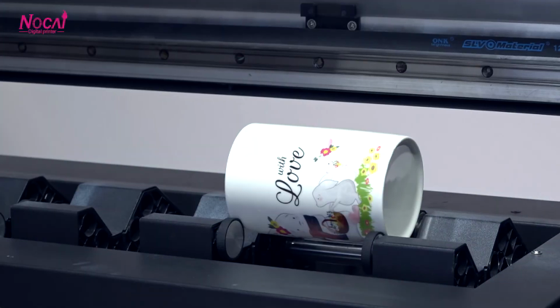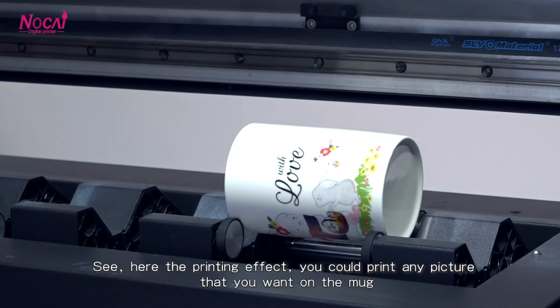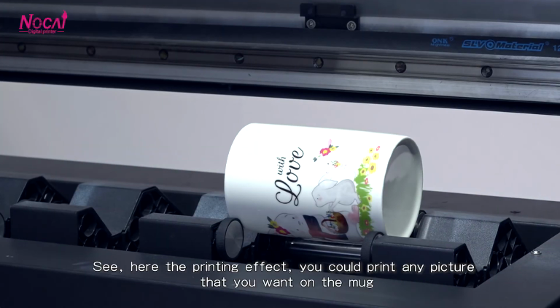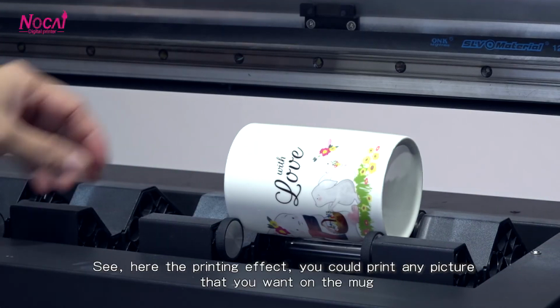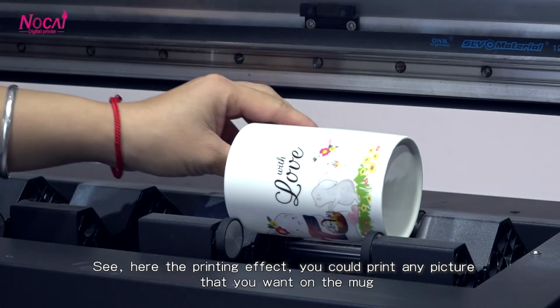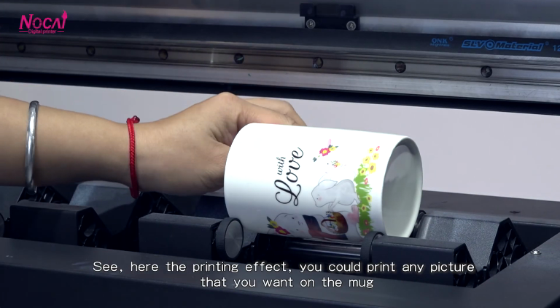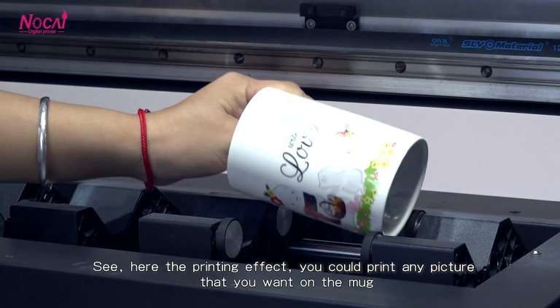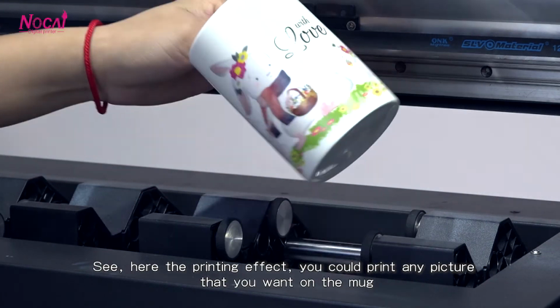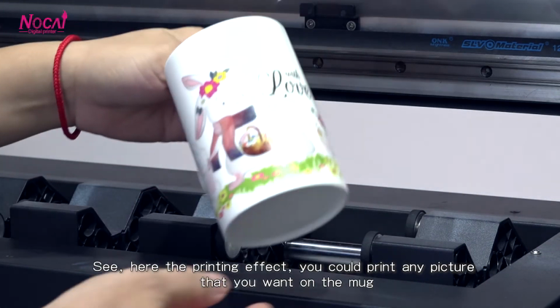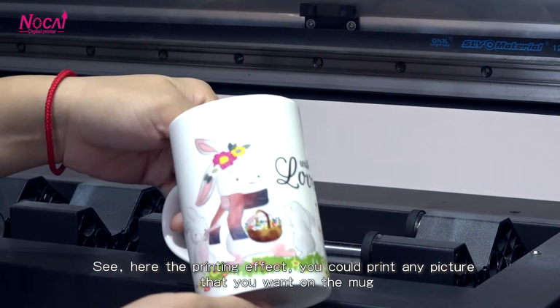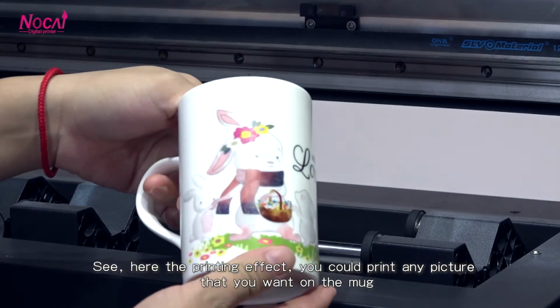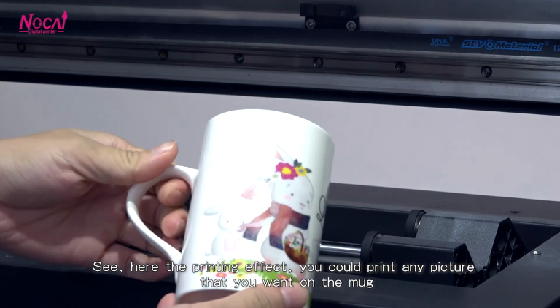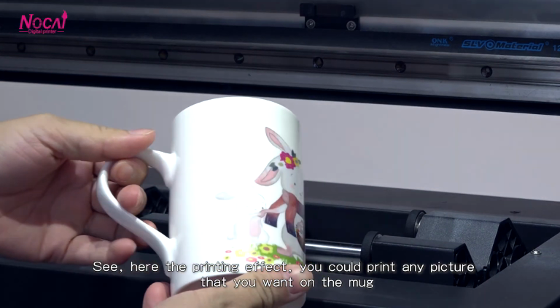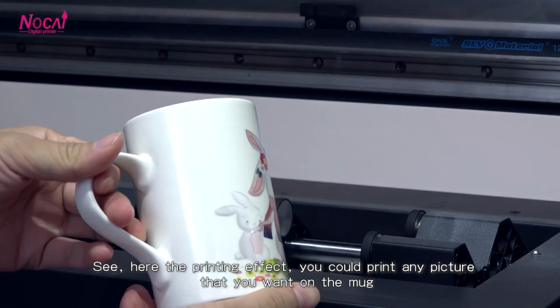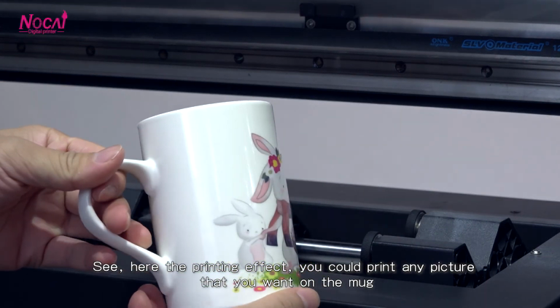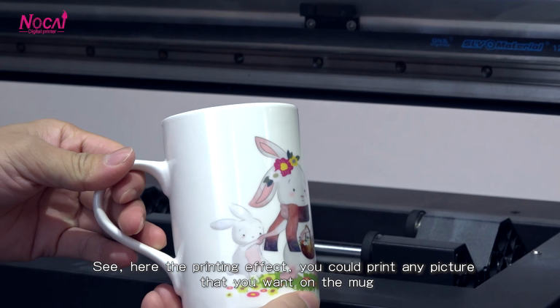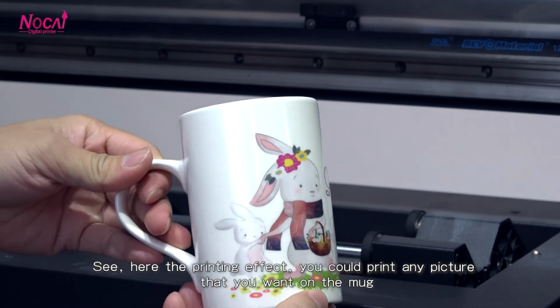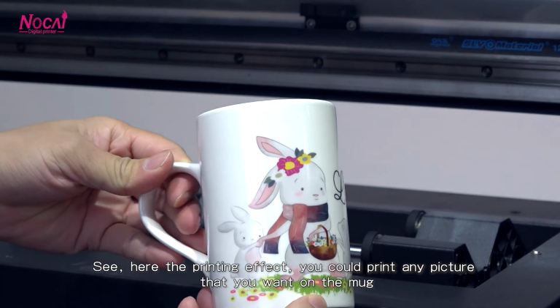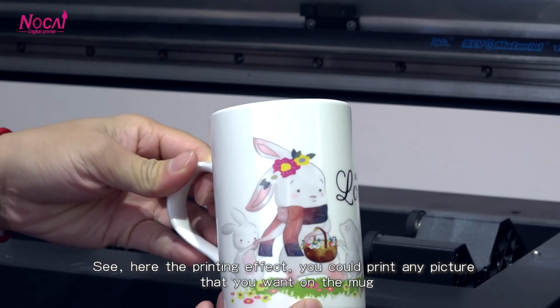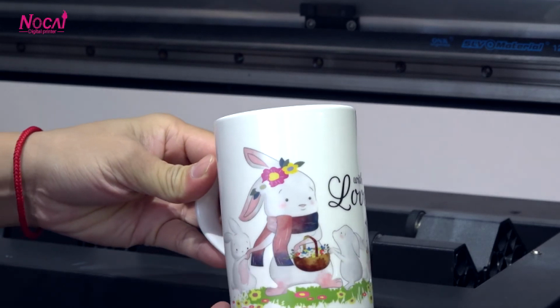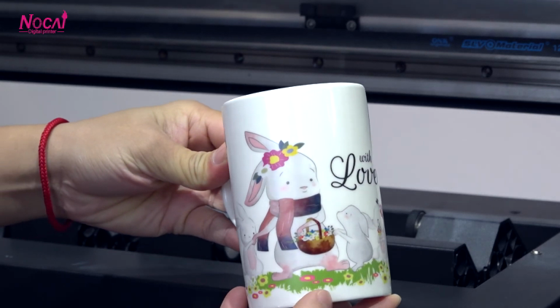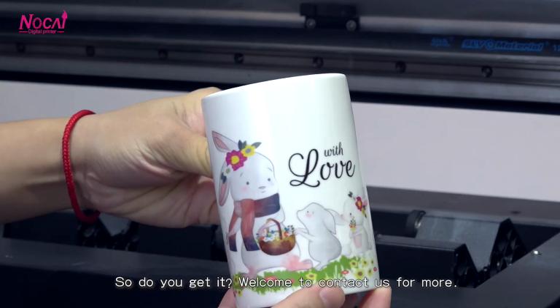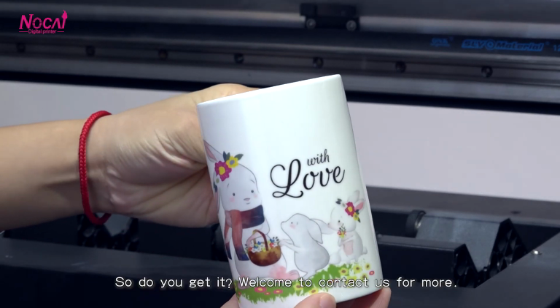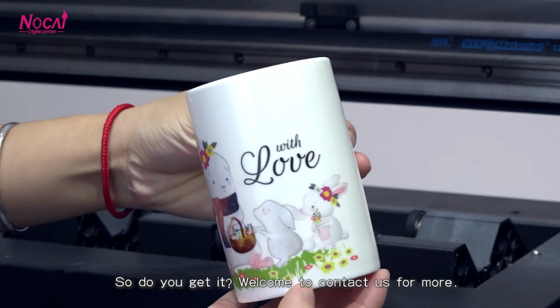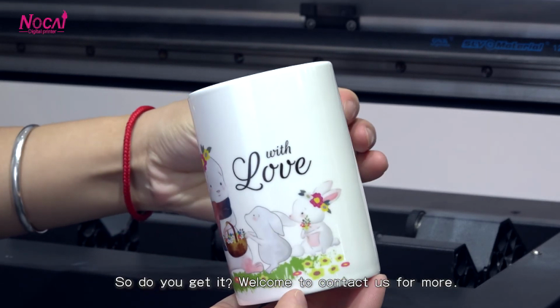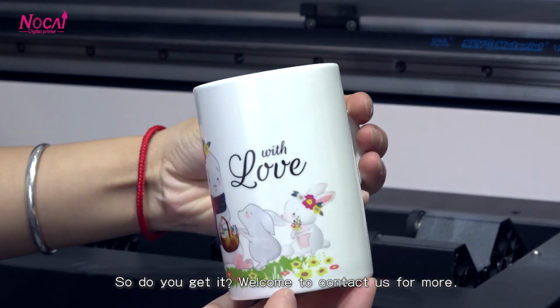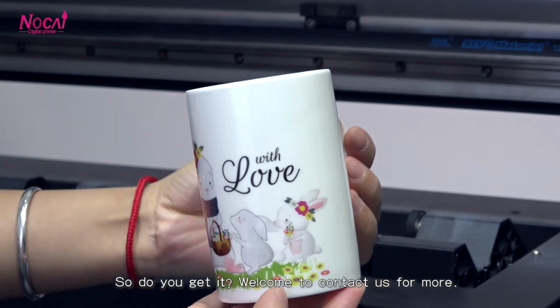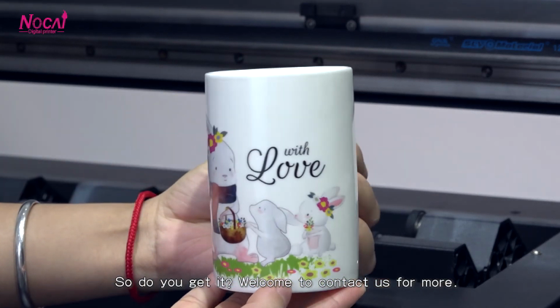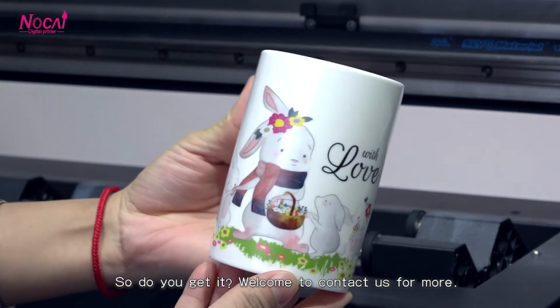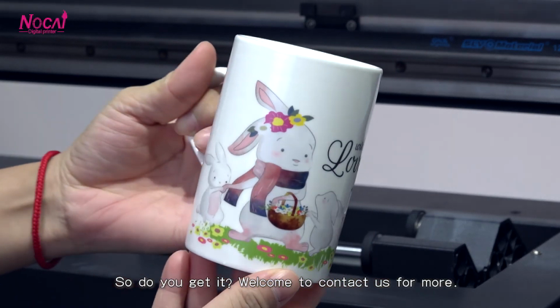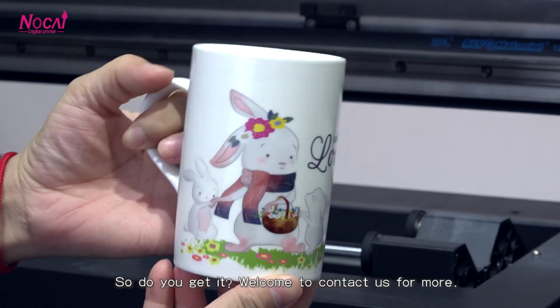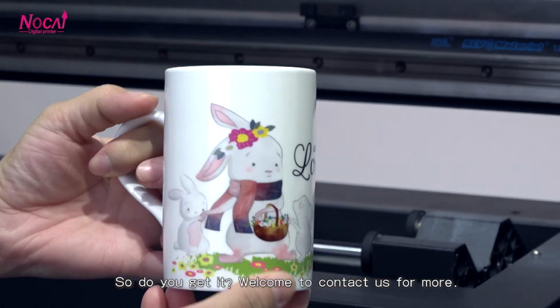See, here the printing effect. You could print any picture that you want on the mug. Do you get it? Welcome to contact us for more.